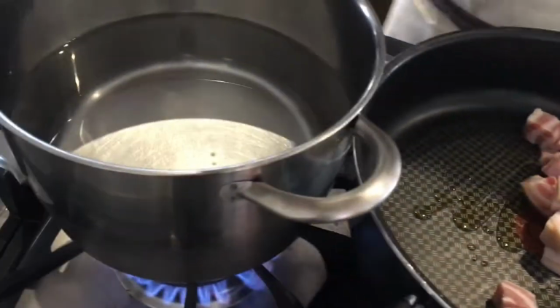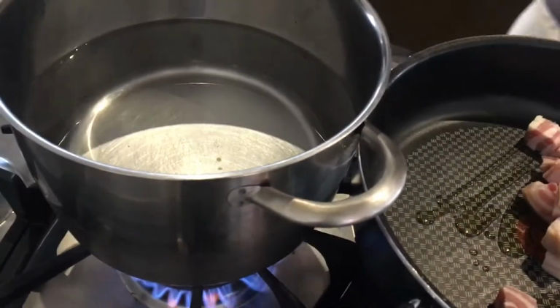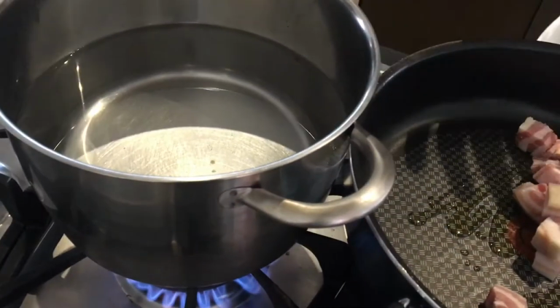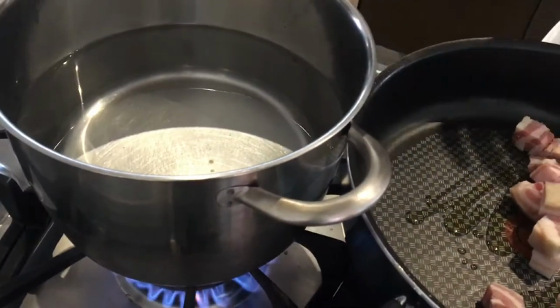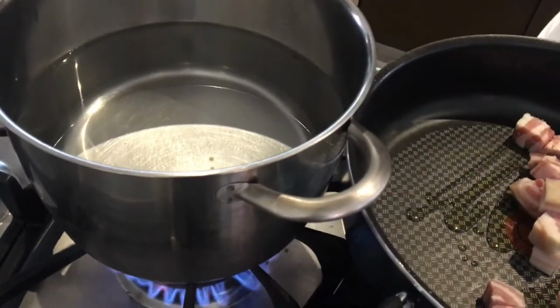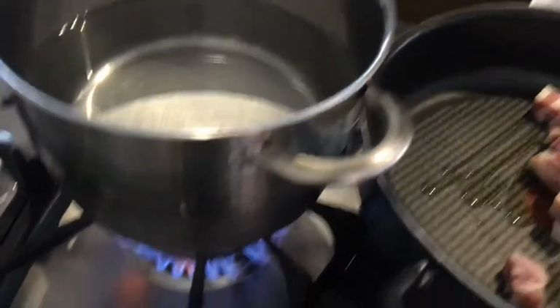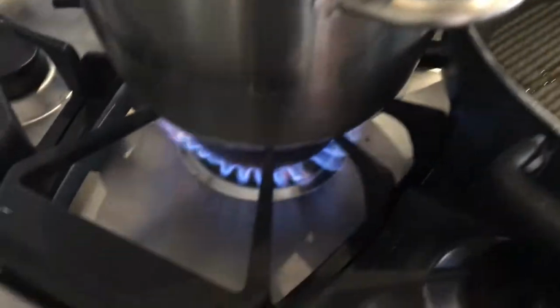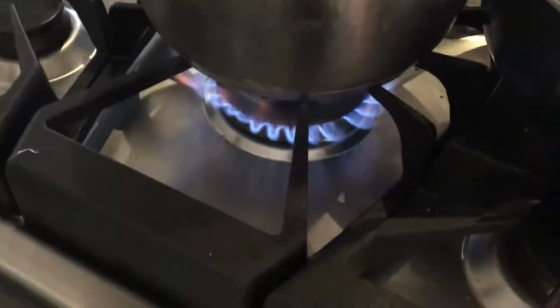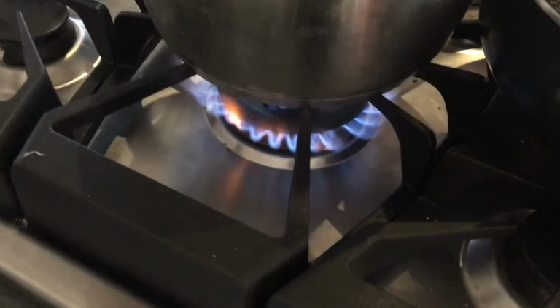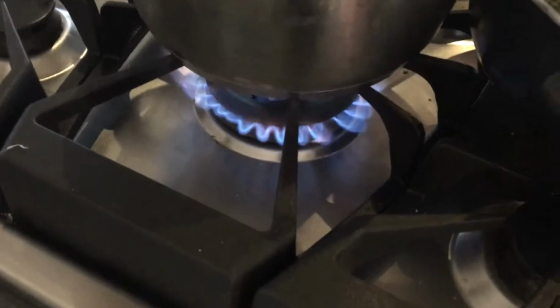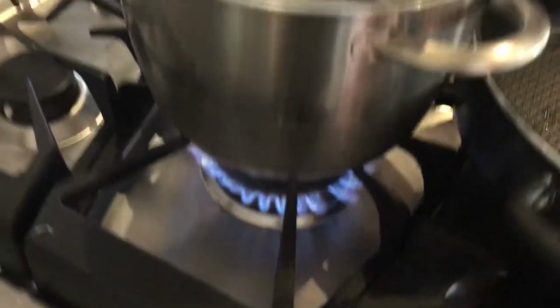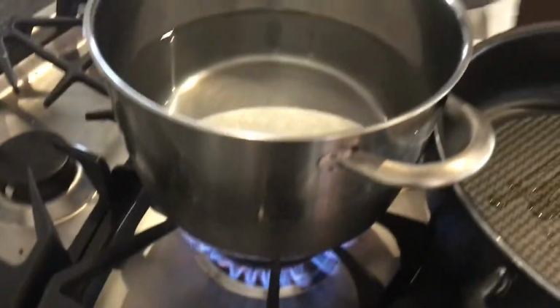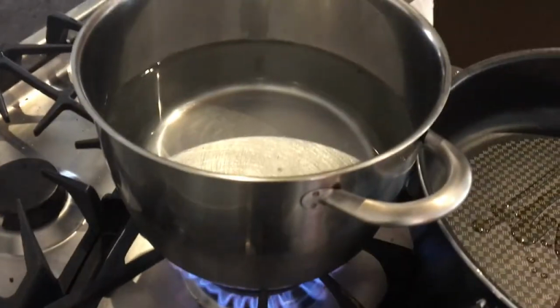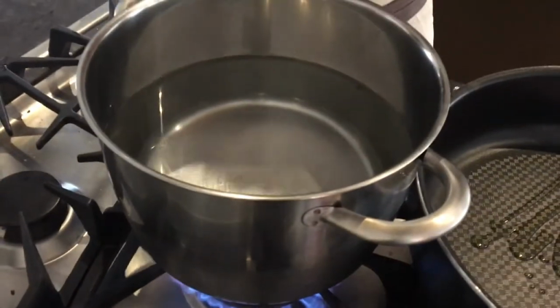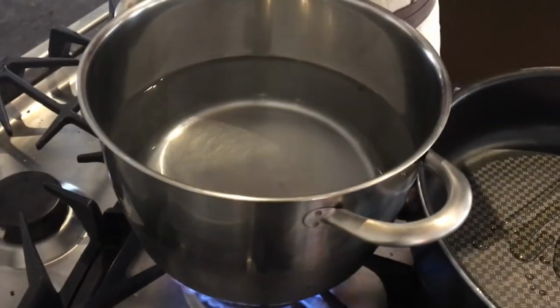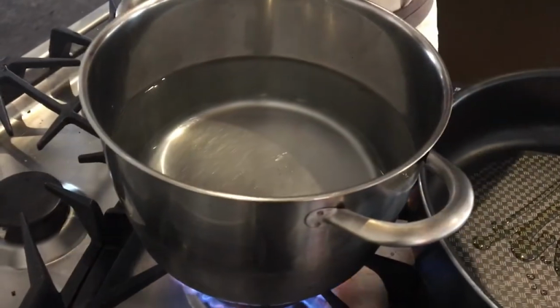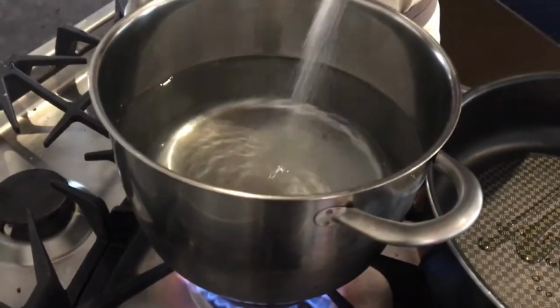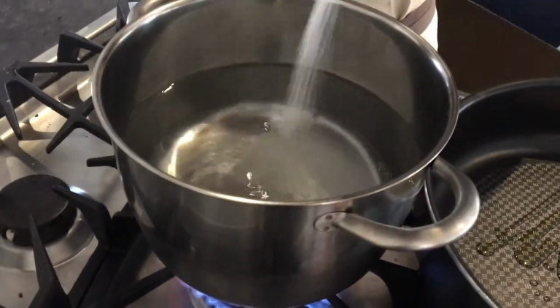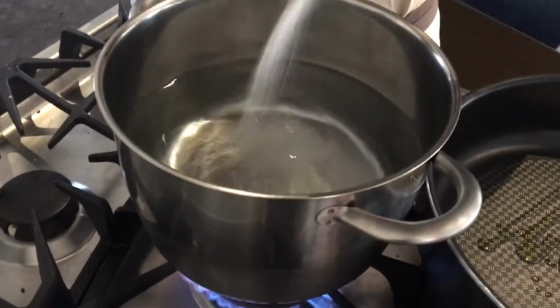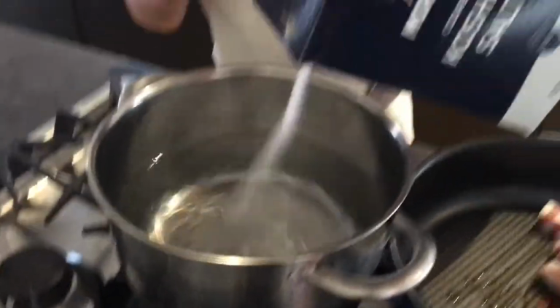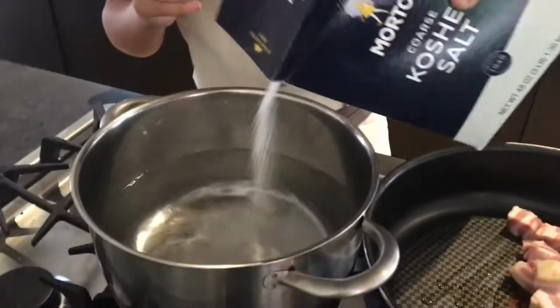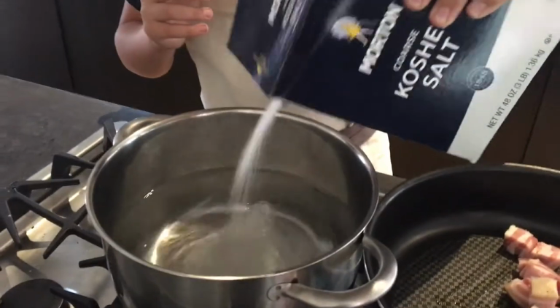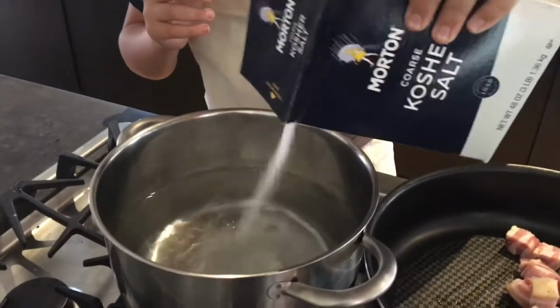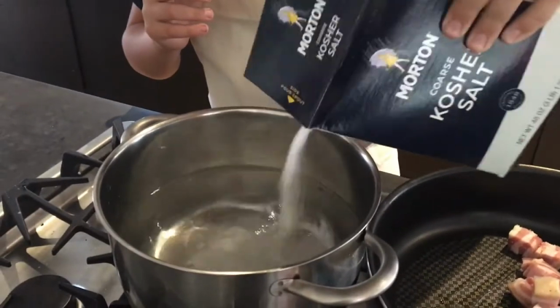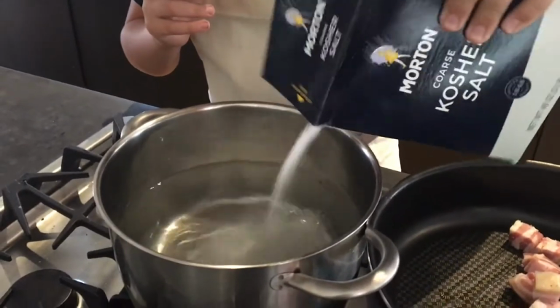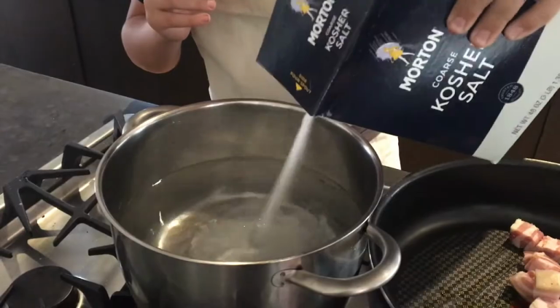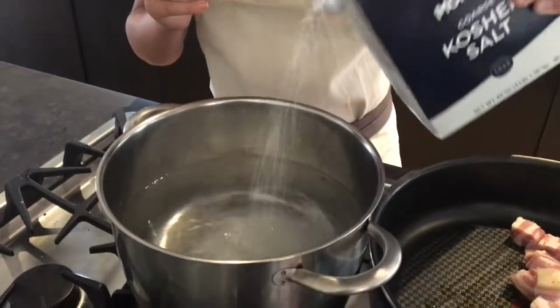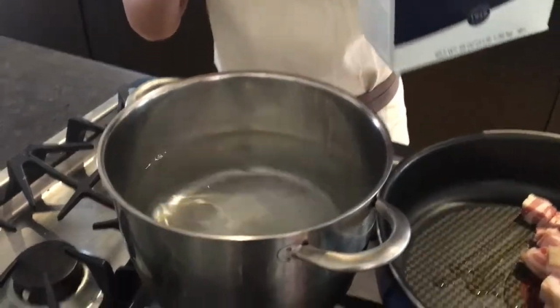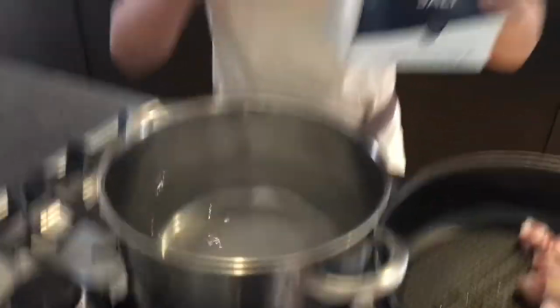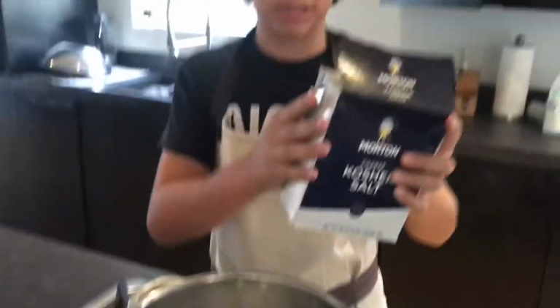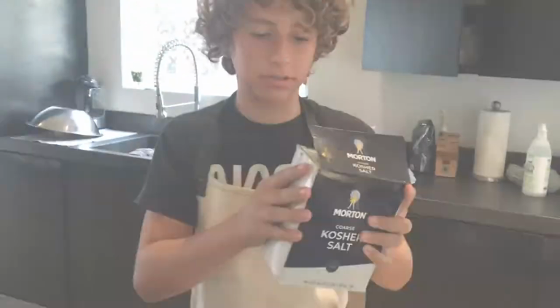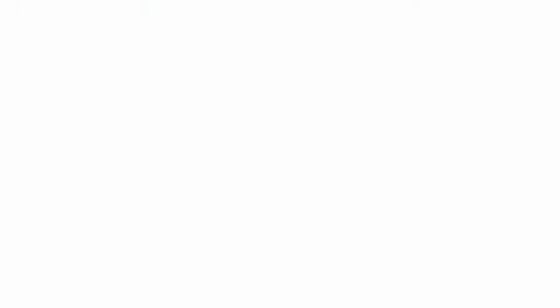And remember, always, always salt your pasta water. Probably the saddest thing on earth is having some unsalted pasta.